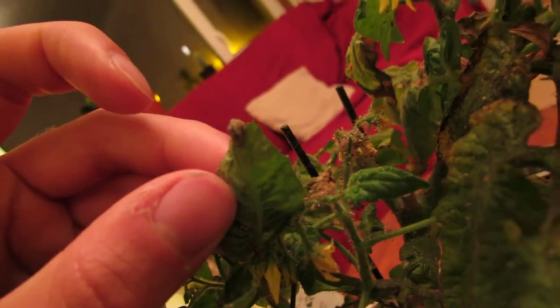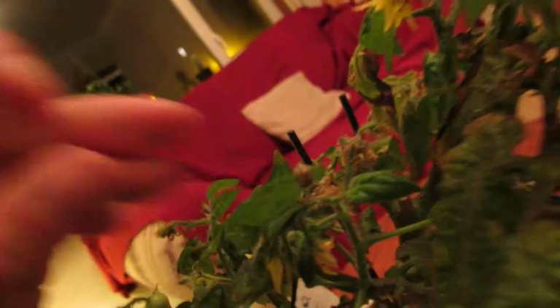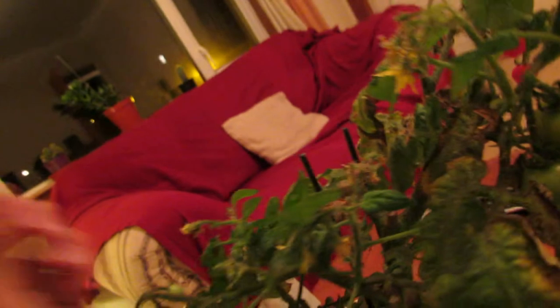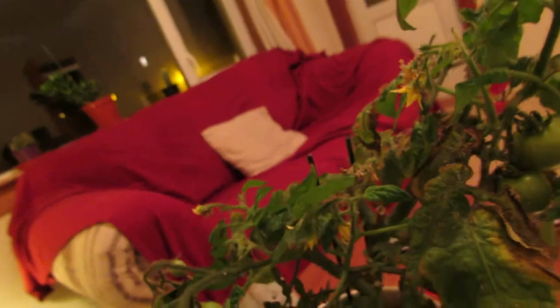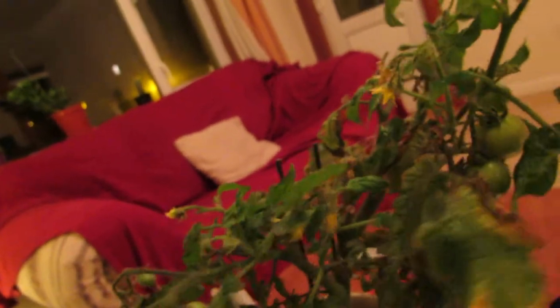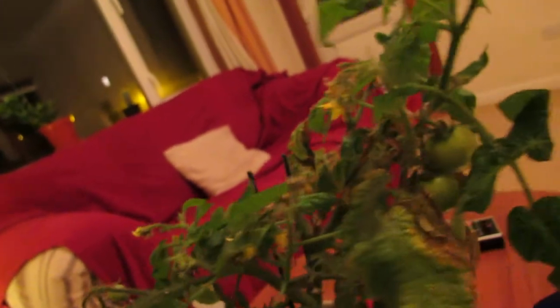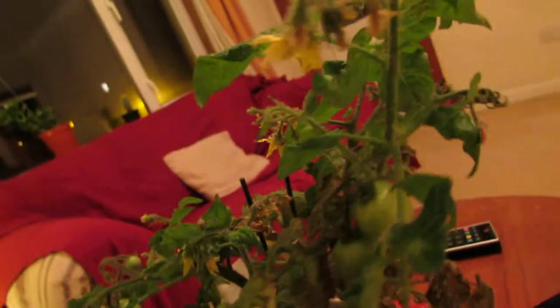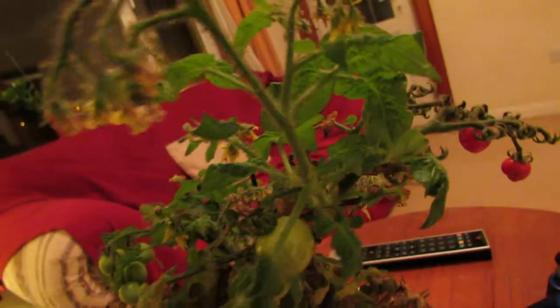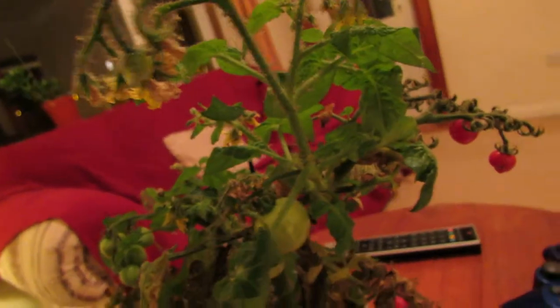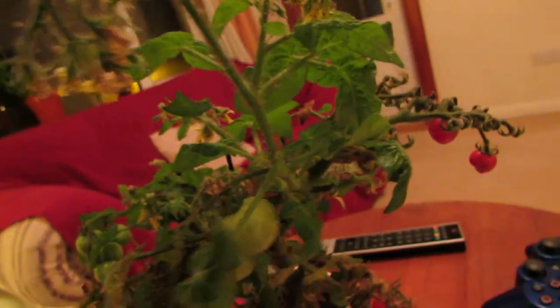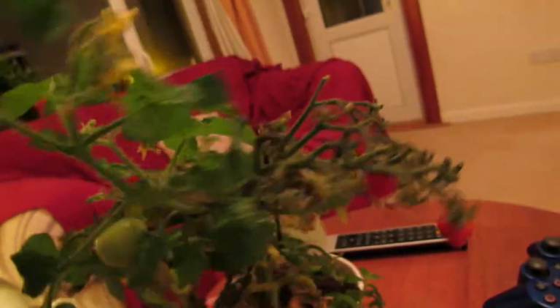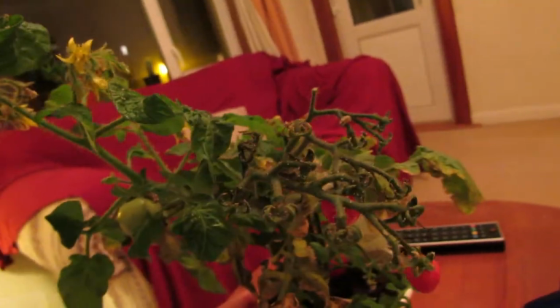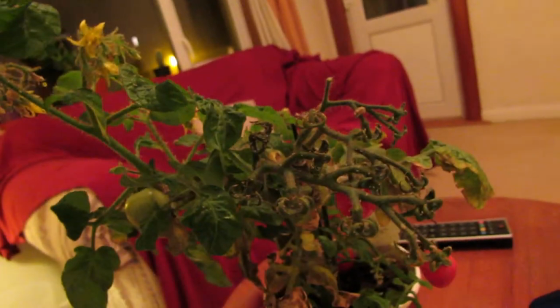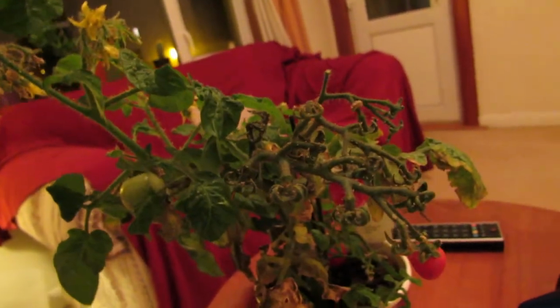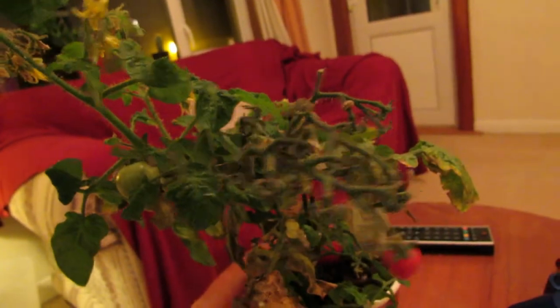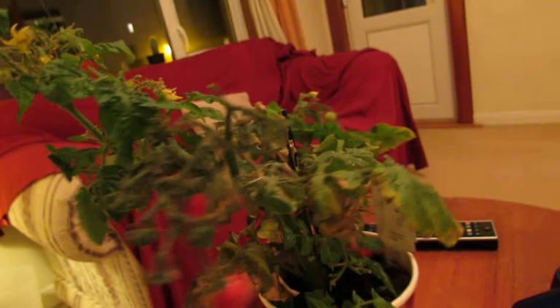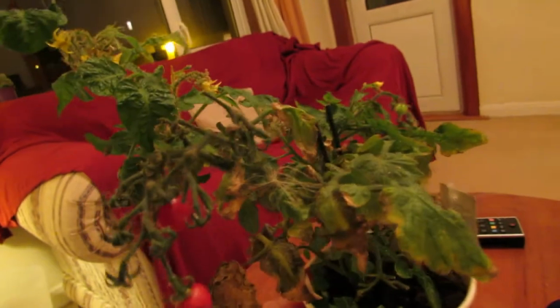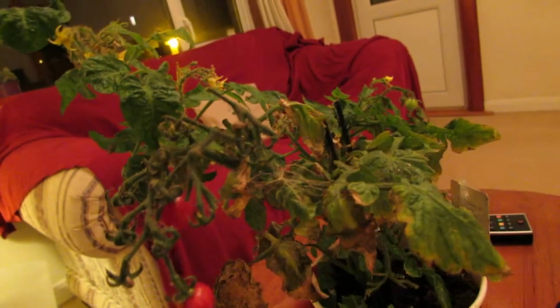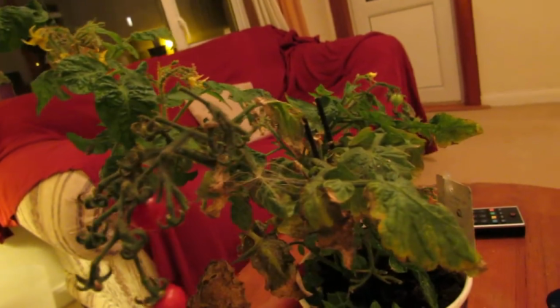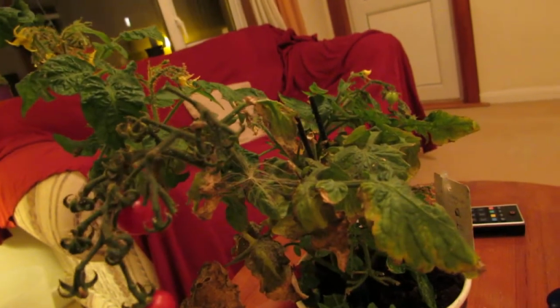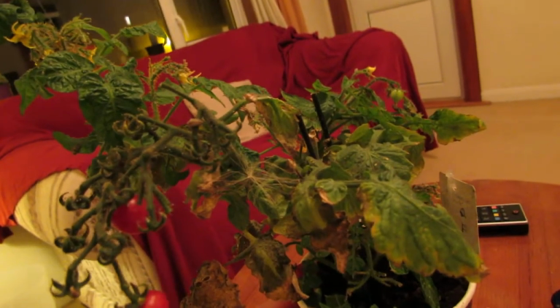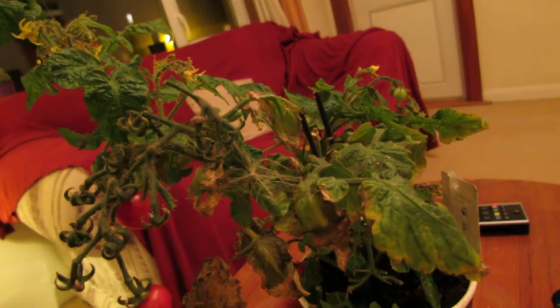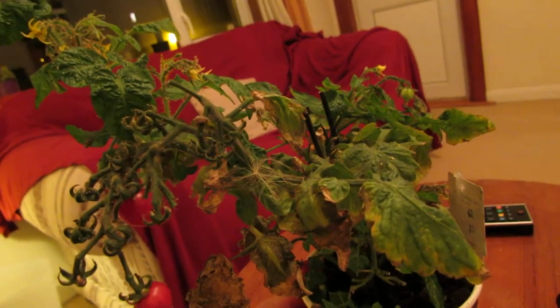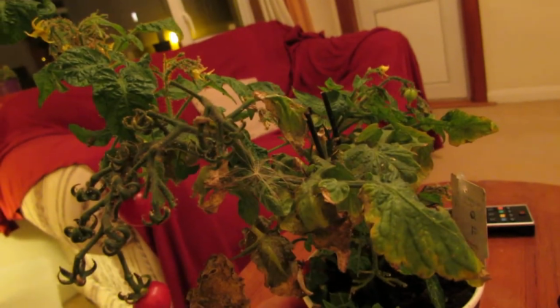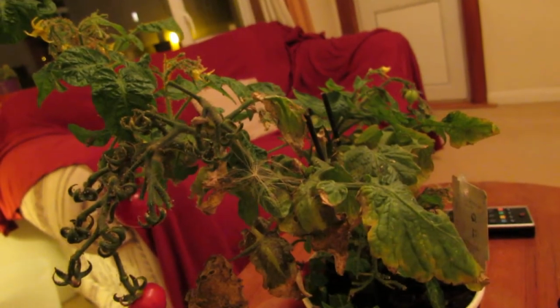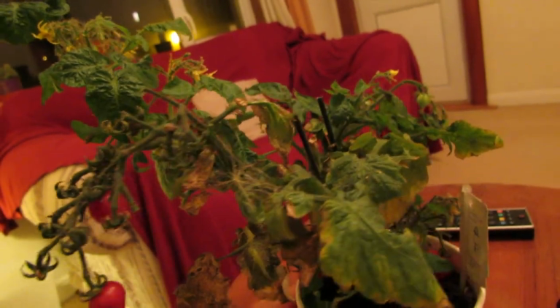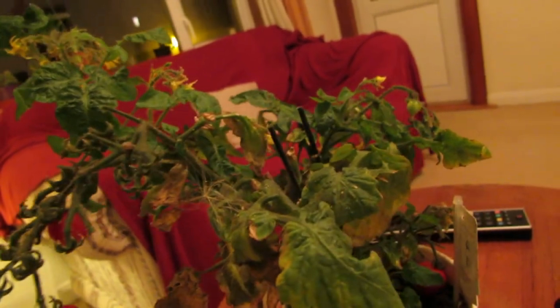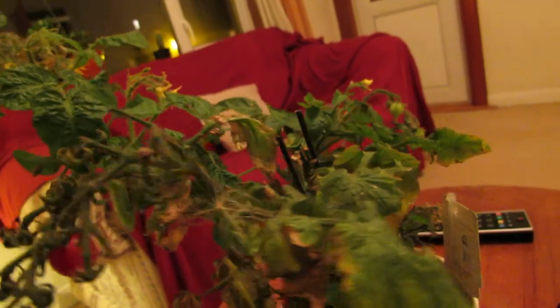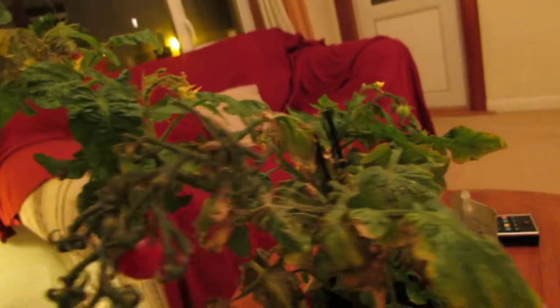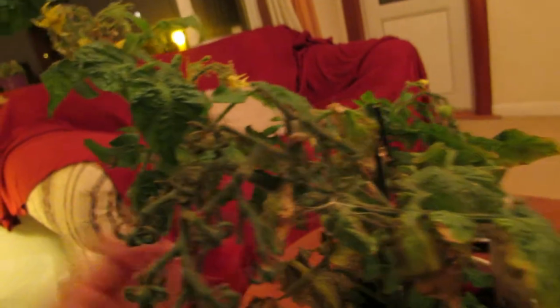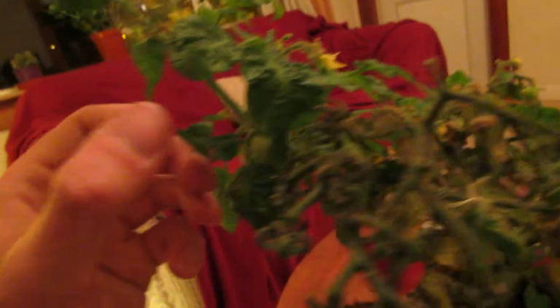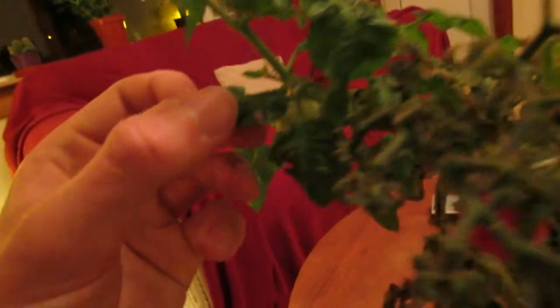They did a great job eating loads of greenfly and fattened up, so I'm guessing they'll probably be pupating soon and becoming hoverflies. But yeah, that was a great success.